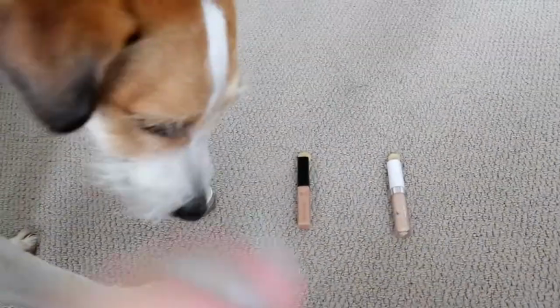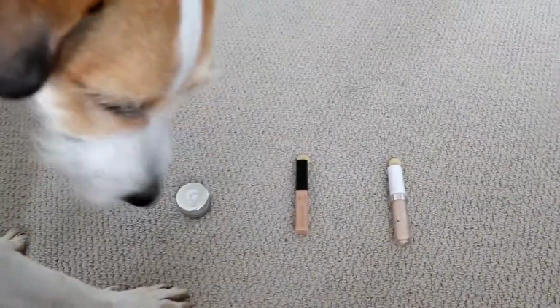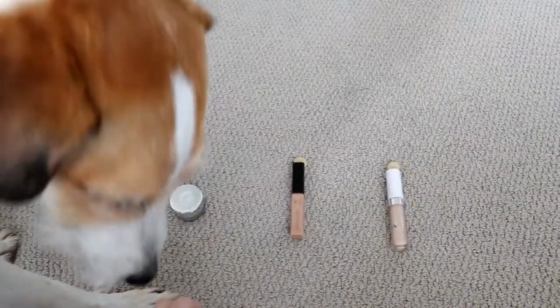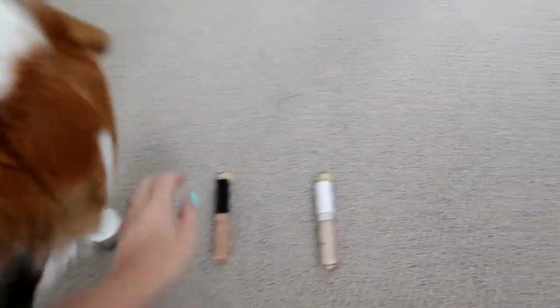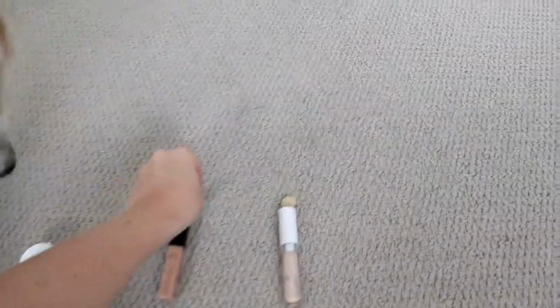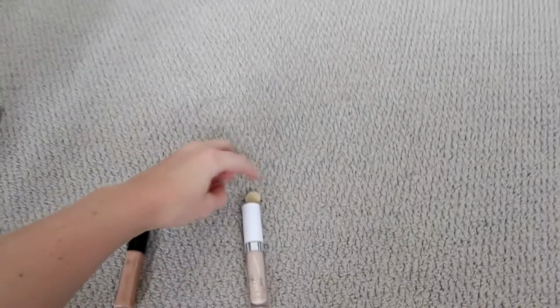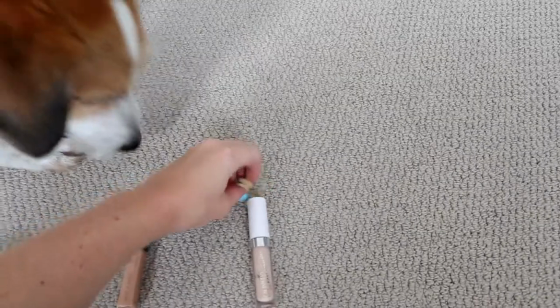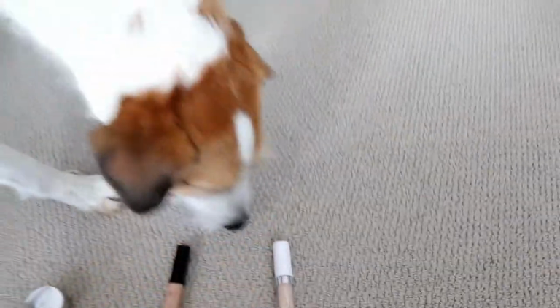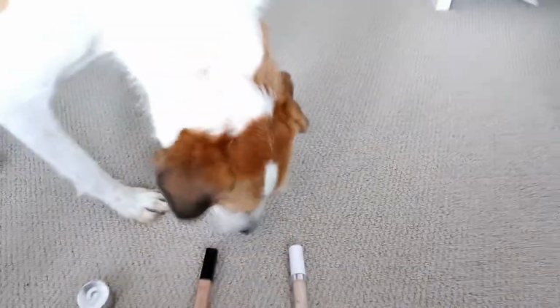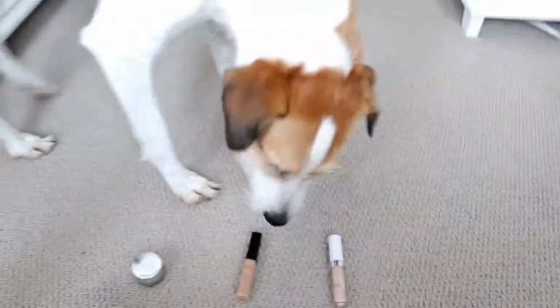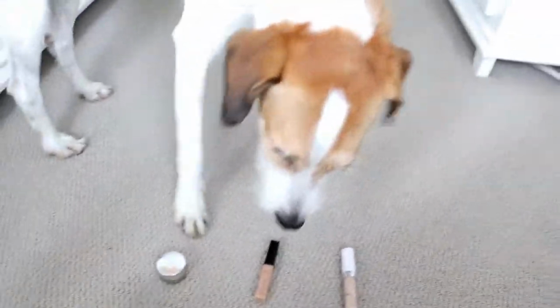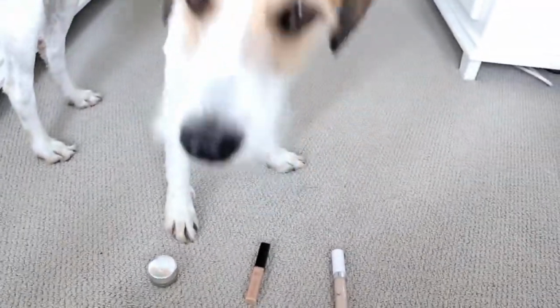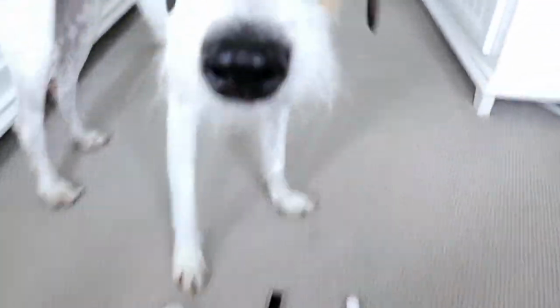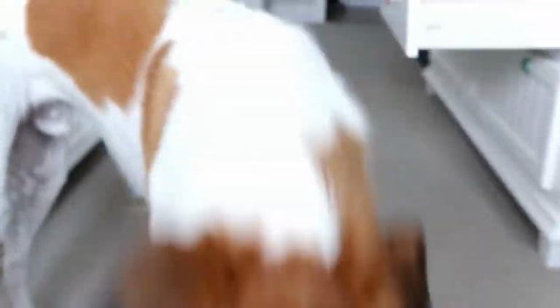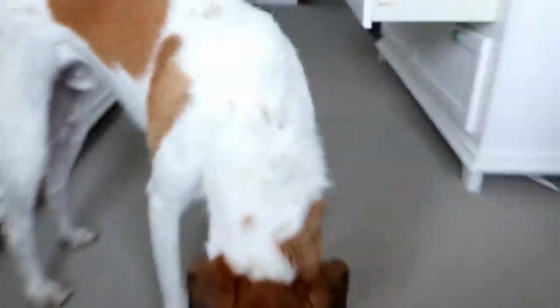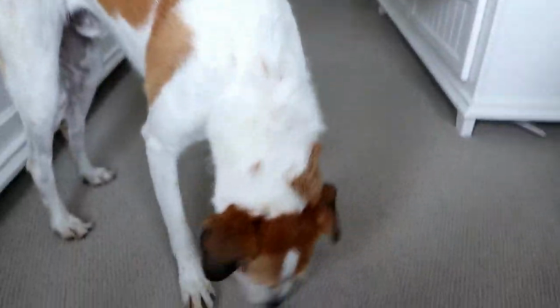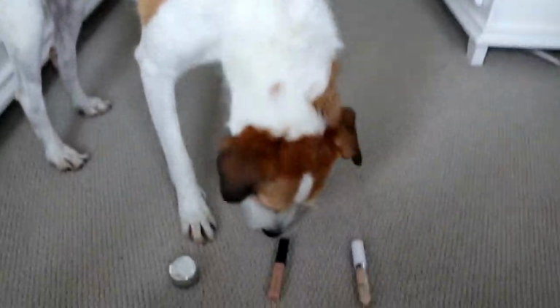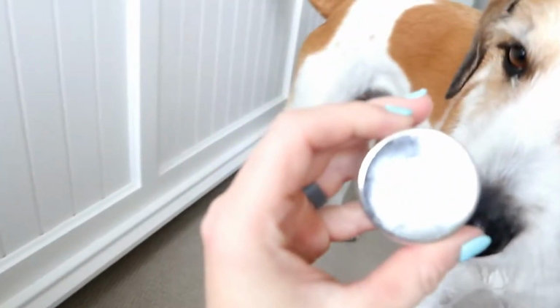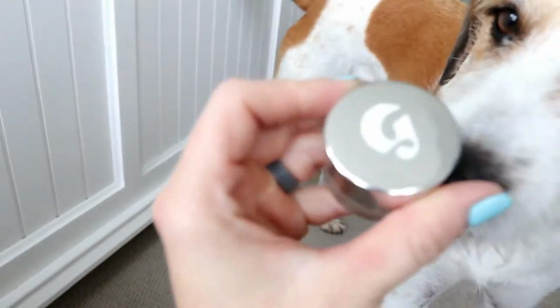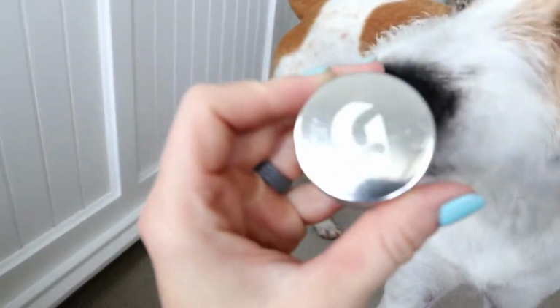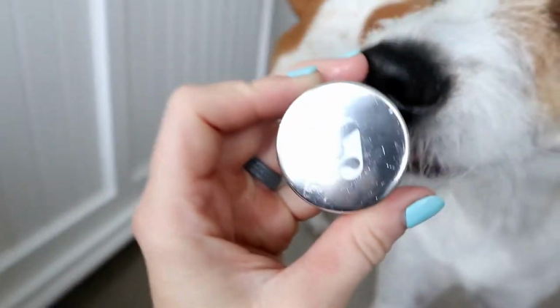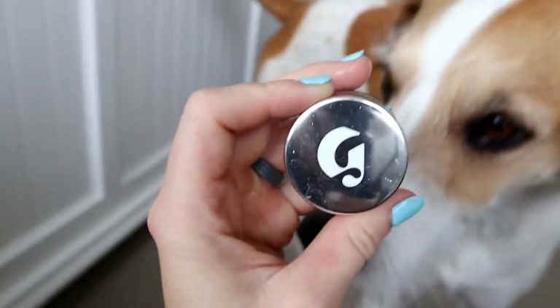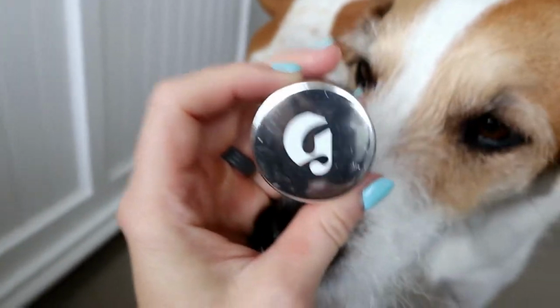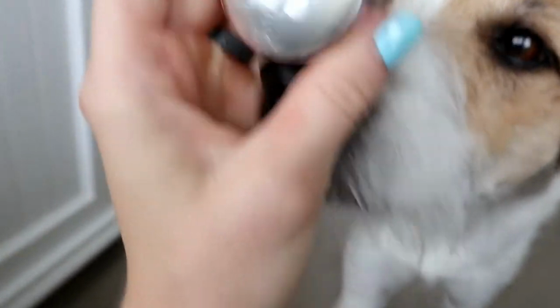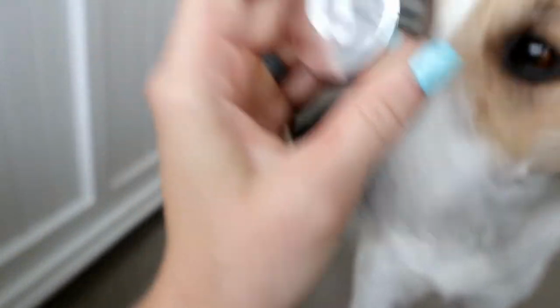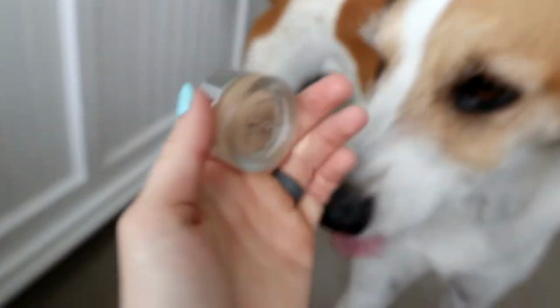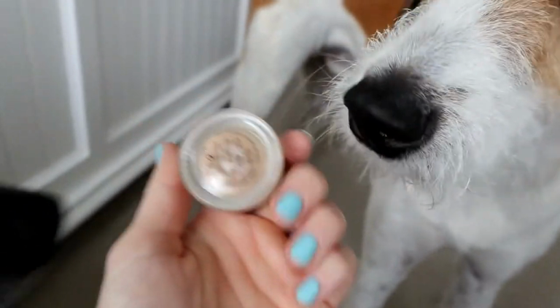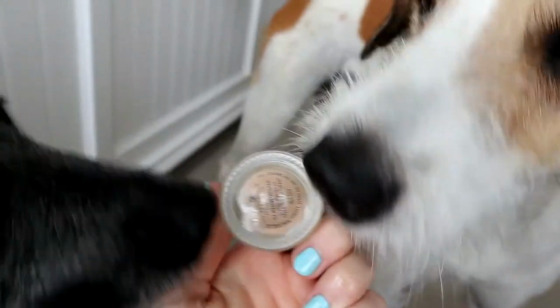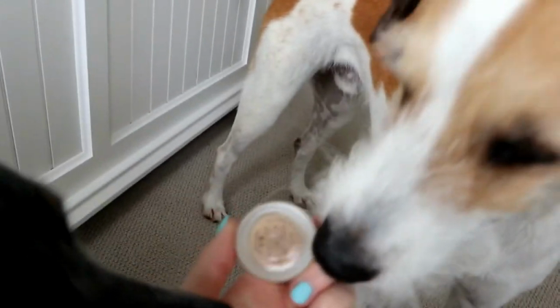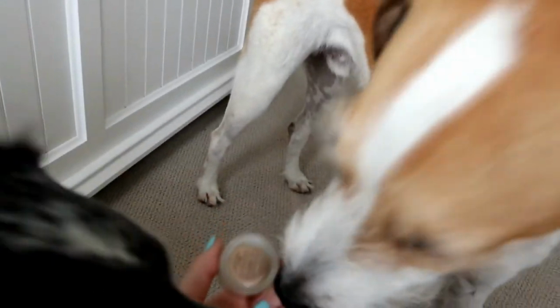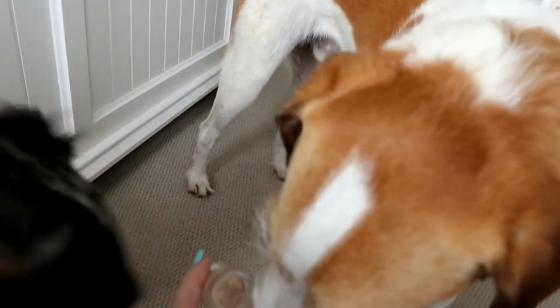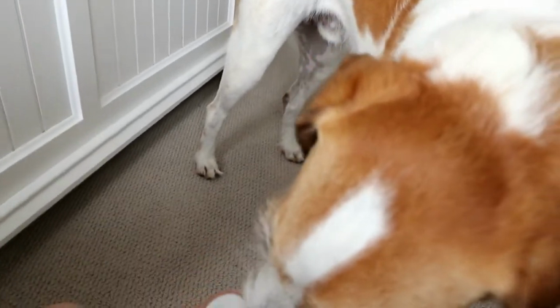Glossier is the winner, you guys. You guys are going to be eating a lot of treats. Roger picked the Glossier Stretch Concealer, and I'm very excited to use this one.